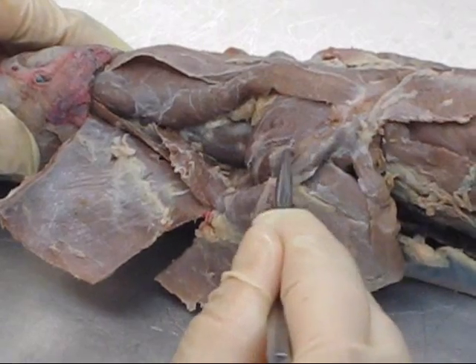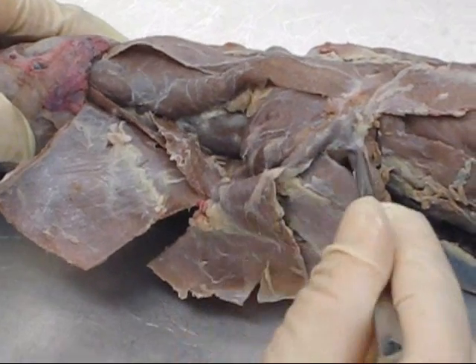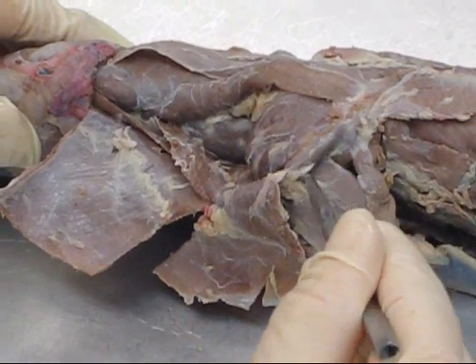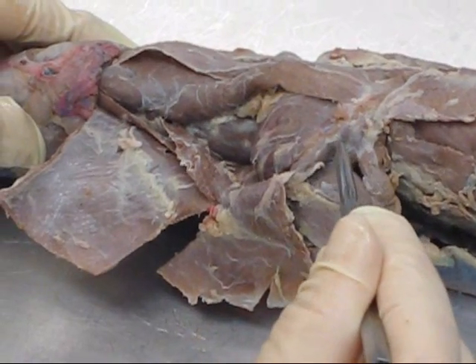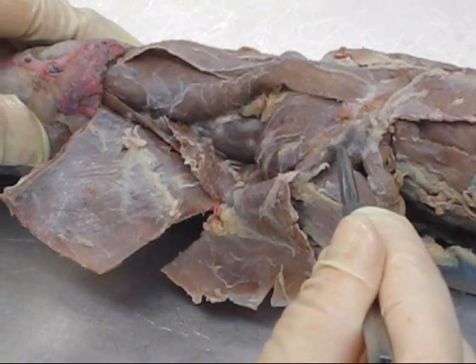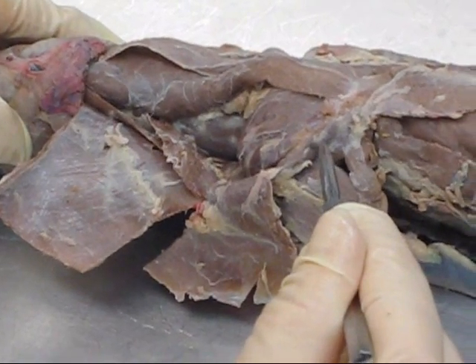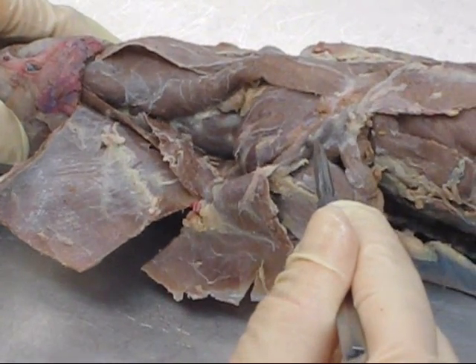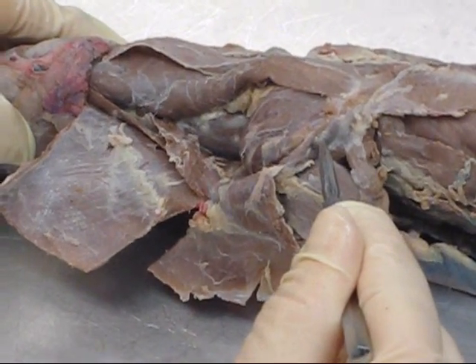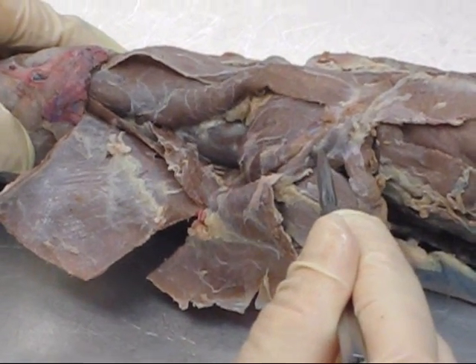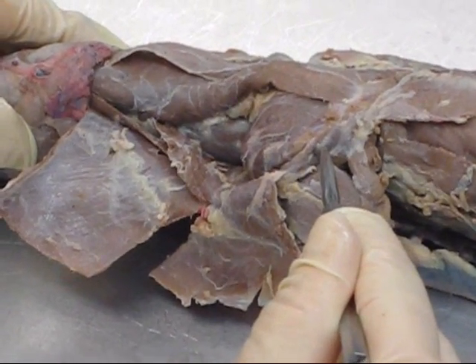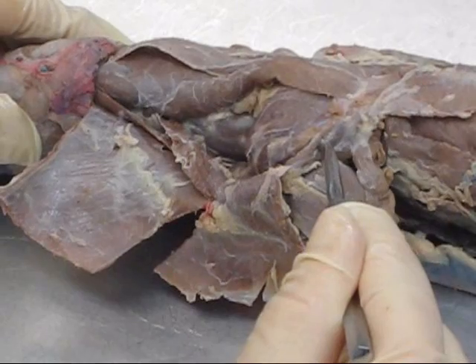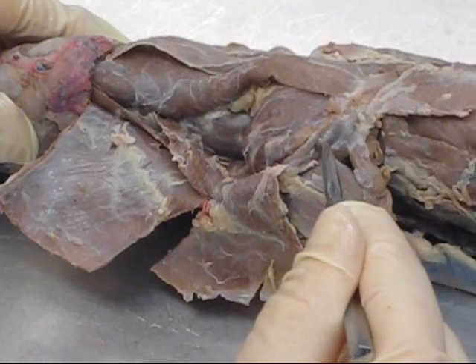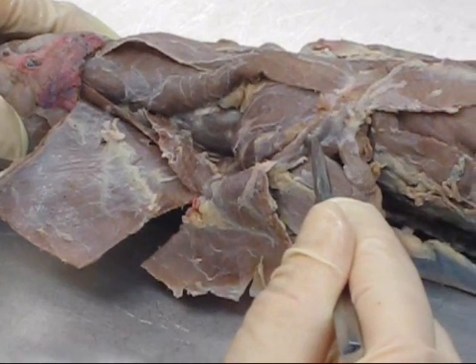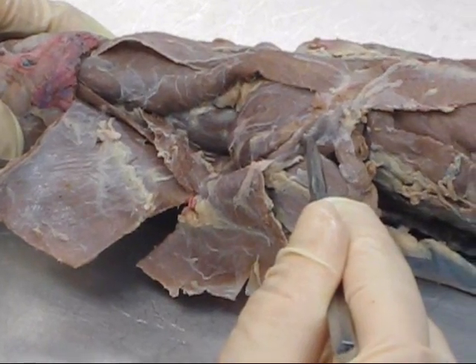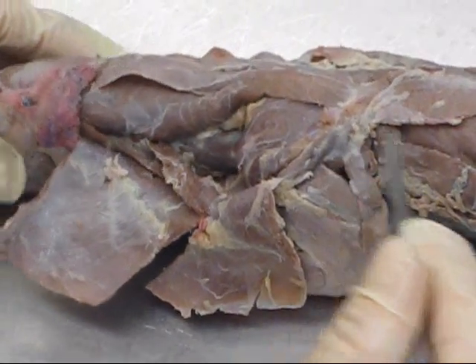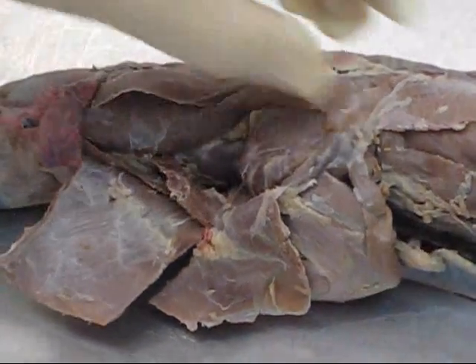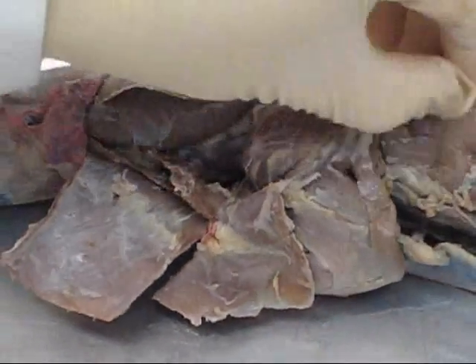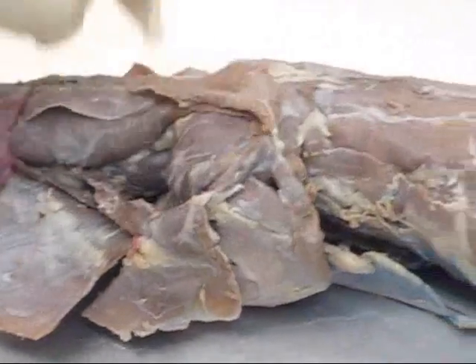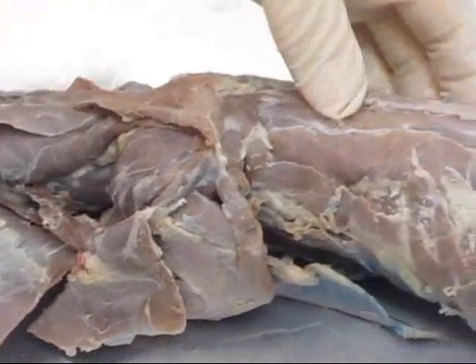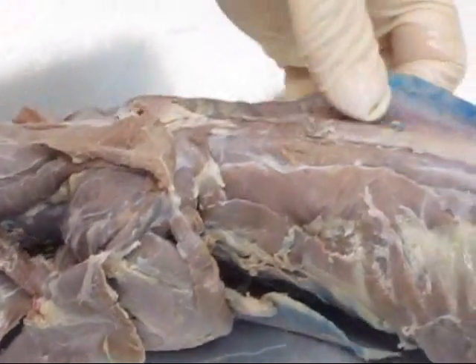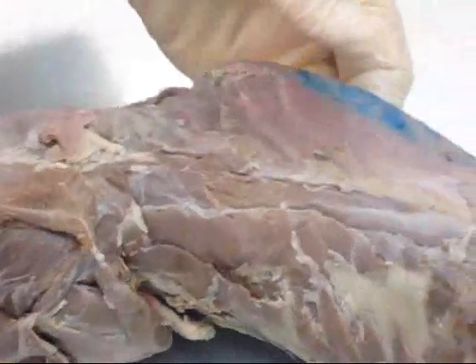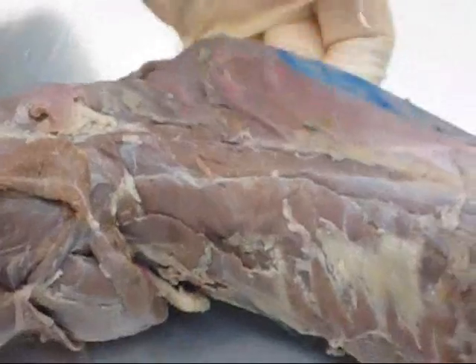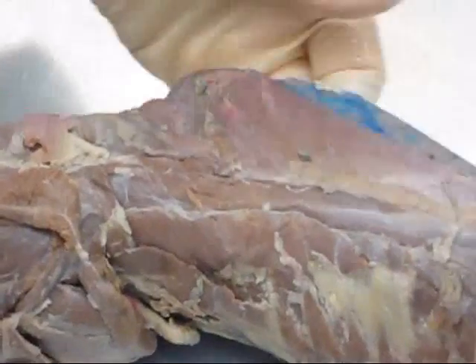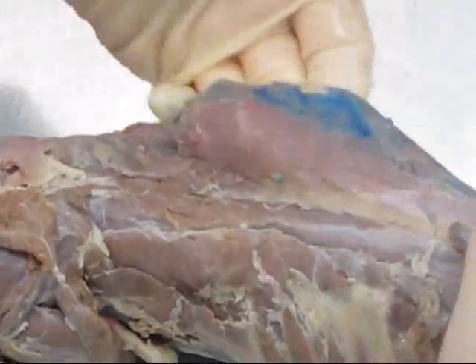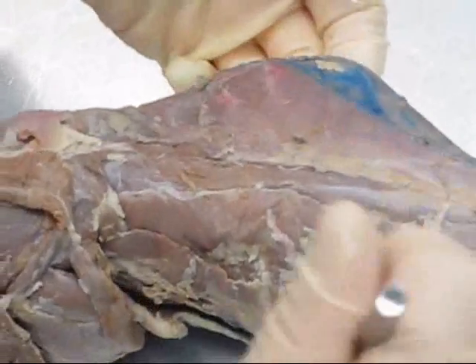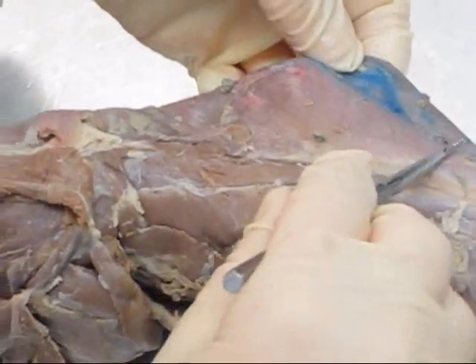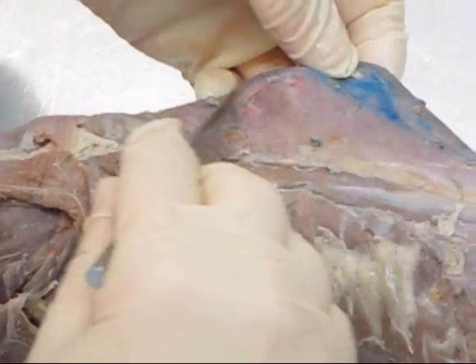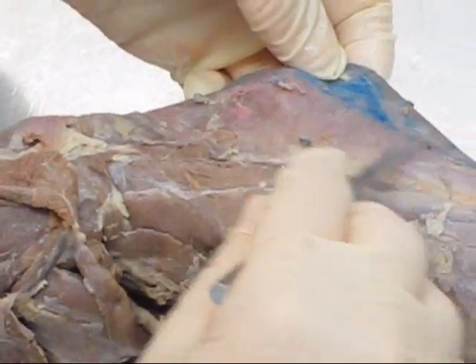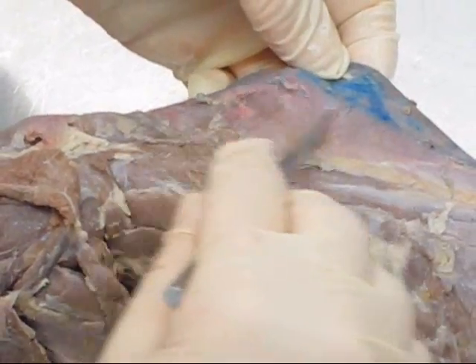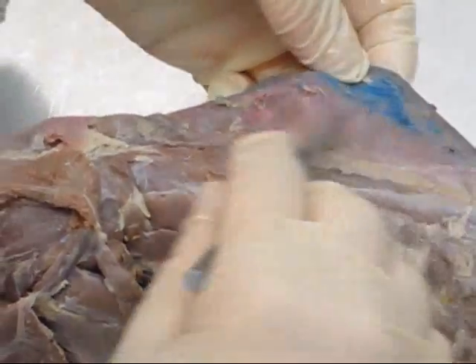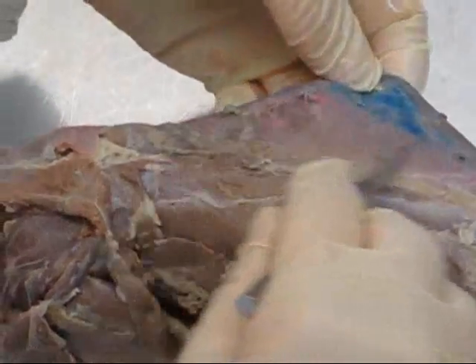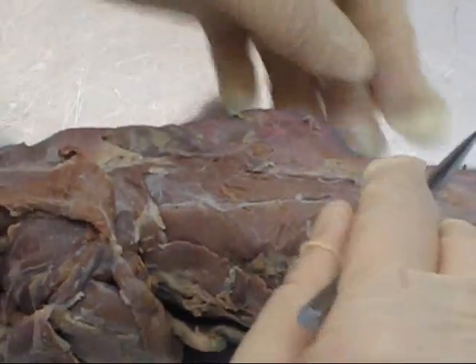Another deltoid muscle — this is spinodeltoid, right in here. Then you can see on the other side of the mink, what was this big muscle in the mink's back called? Latissimus dorsi — very nice — way back in this region.